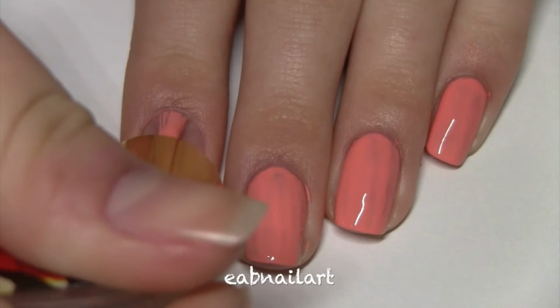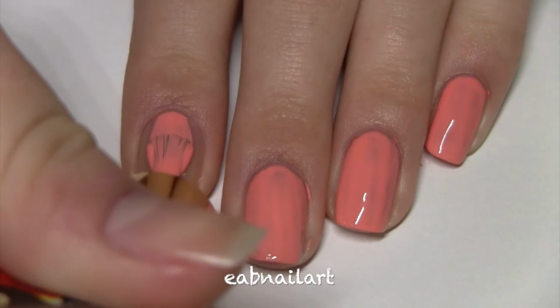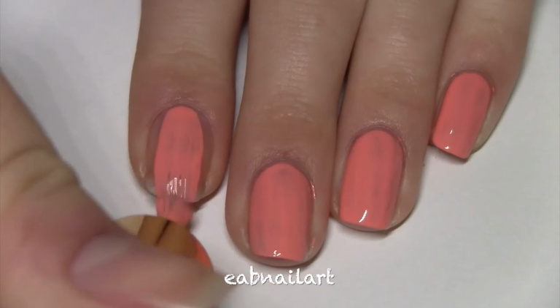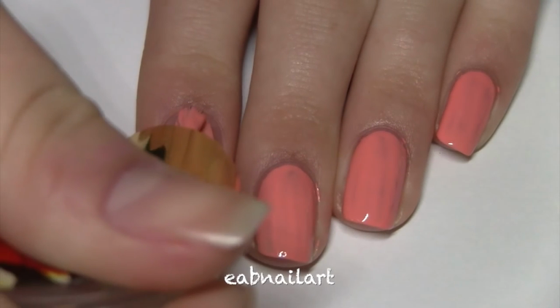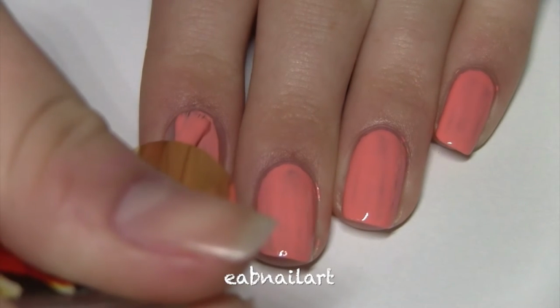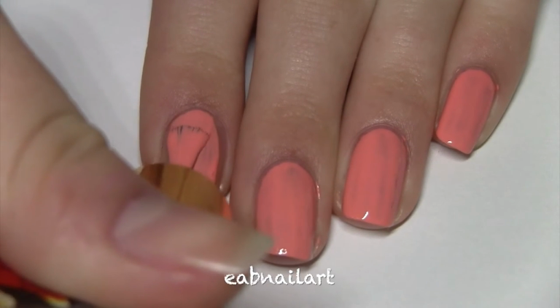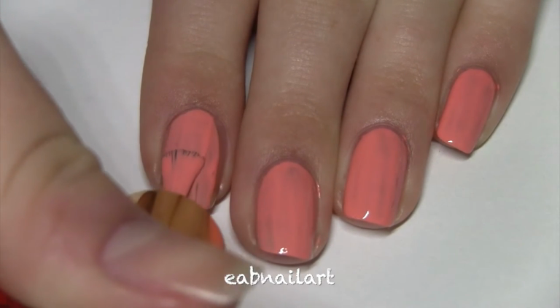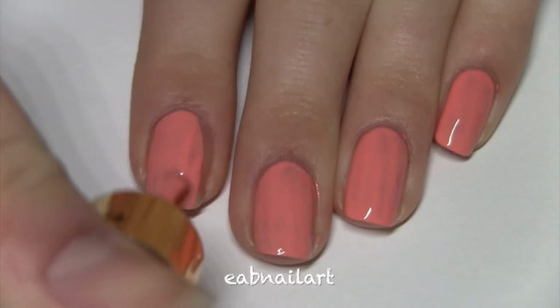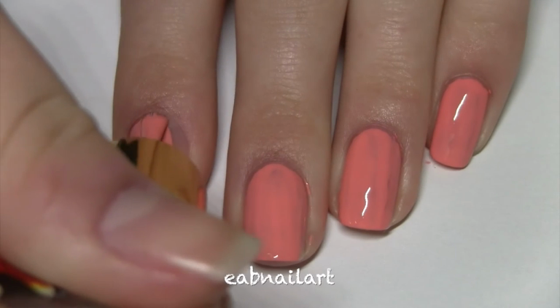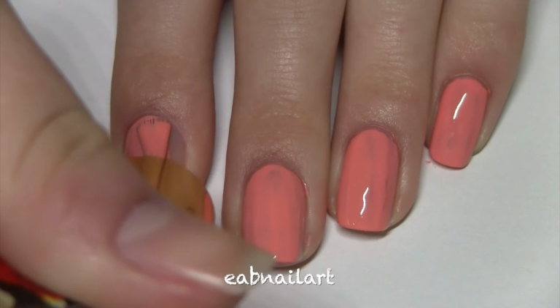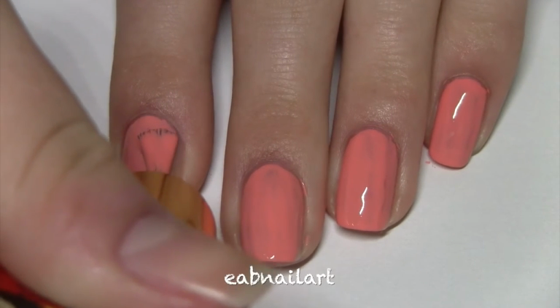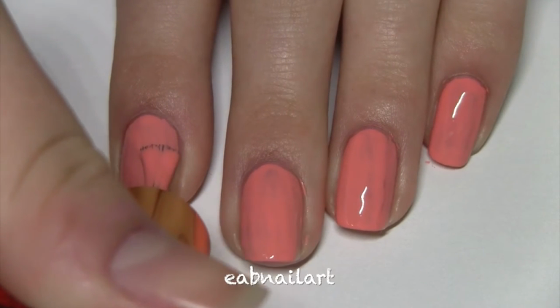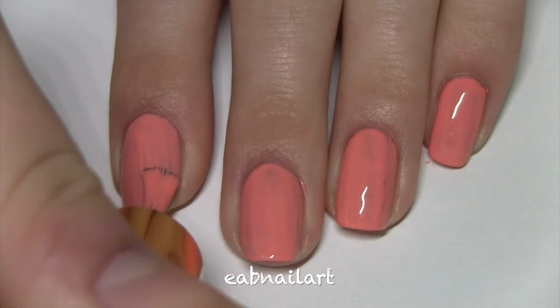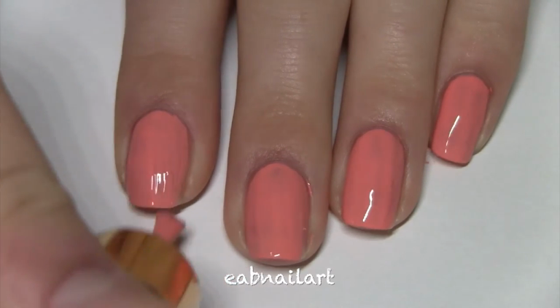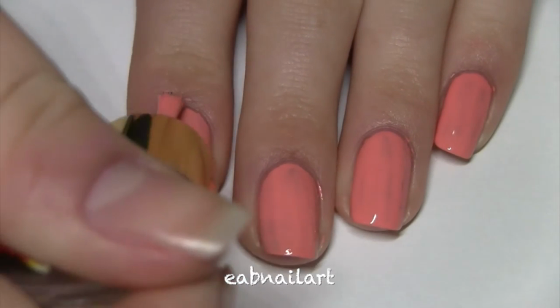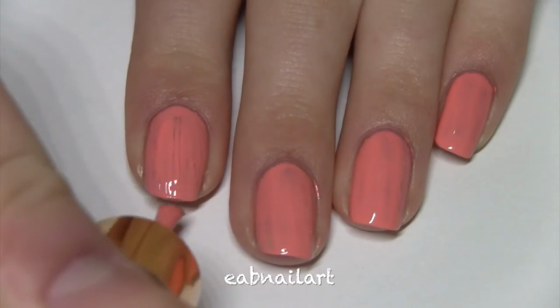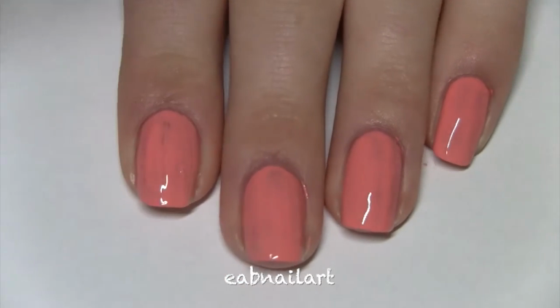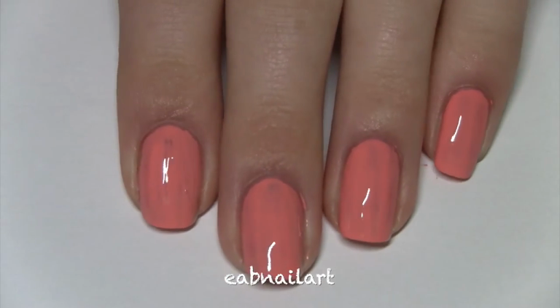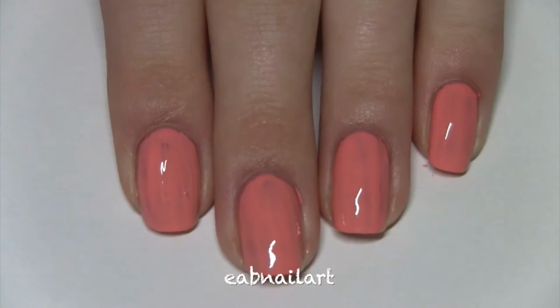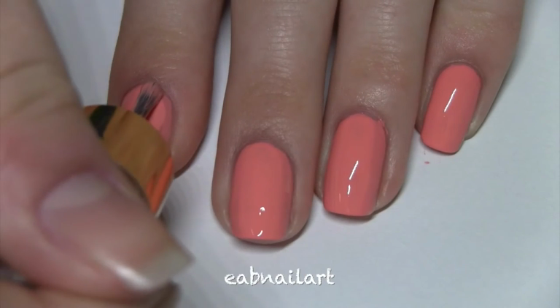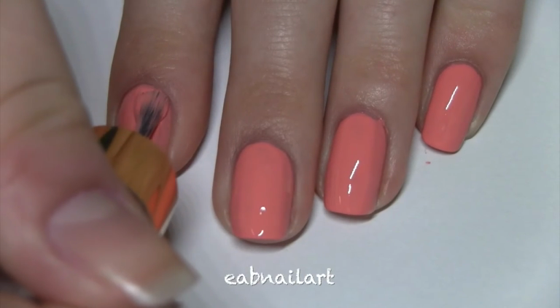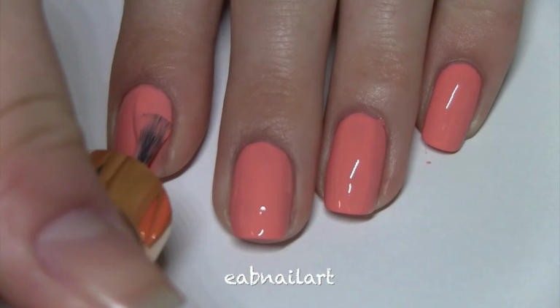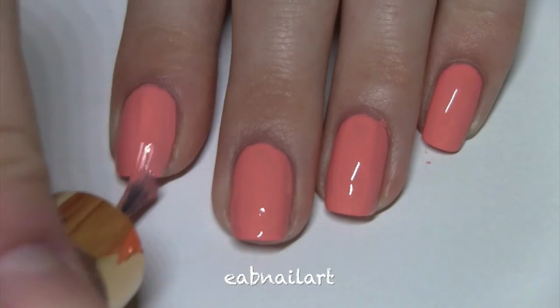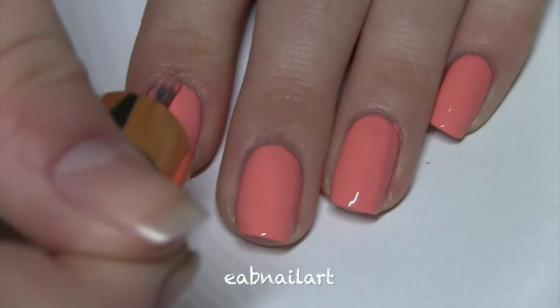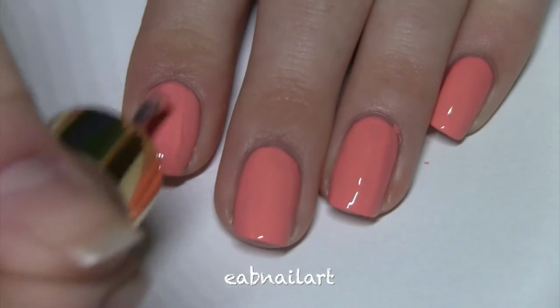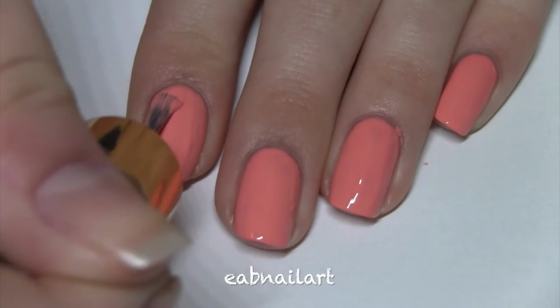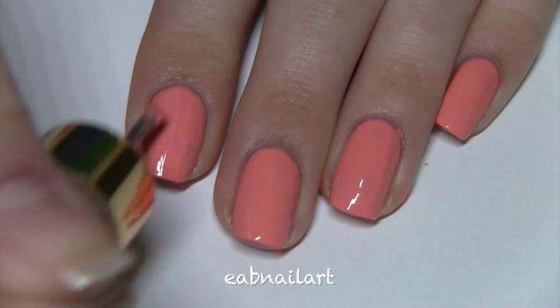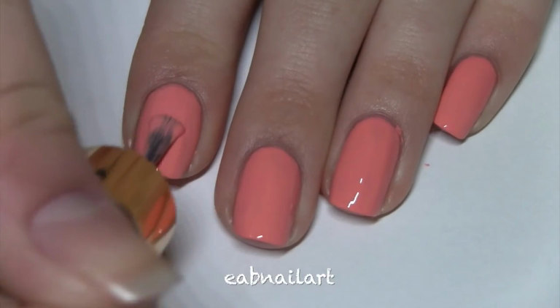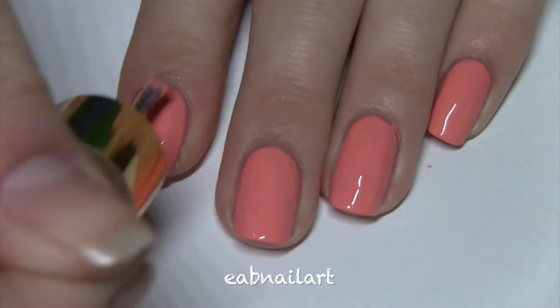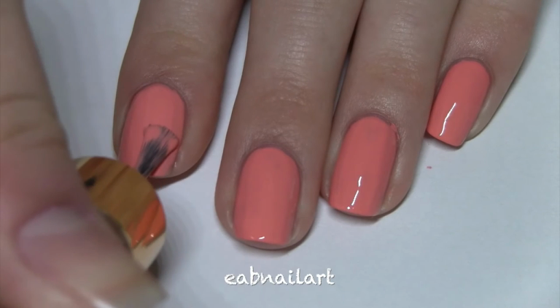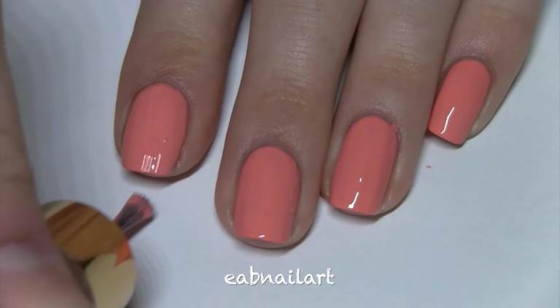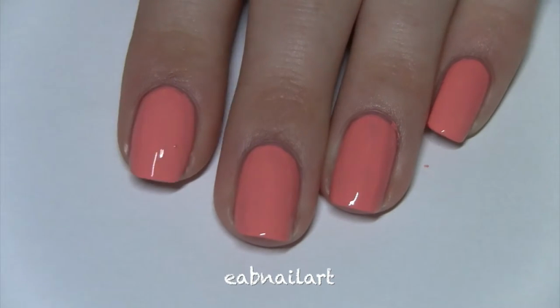This next color is called Sashimi. It's fairly opaque in one coat — it's this pretty peachy pink color. It has nice dry time like the other color, and I think it's just a really pretty color for summer. It's fully opaque in two coats and it's got a really nice formula.